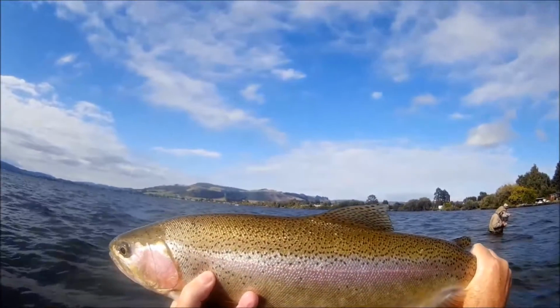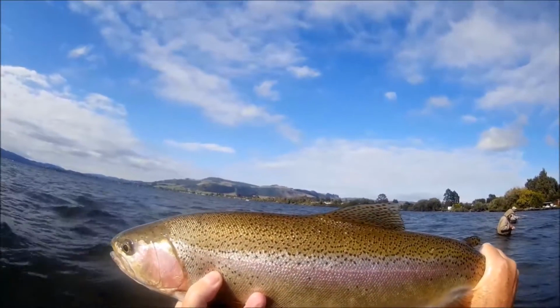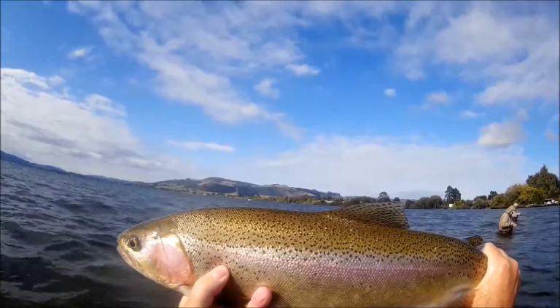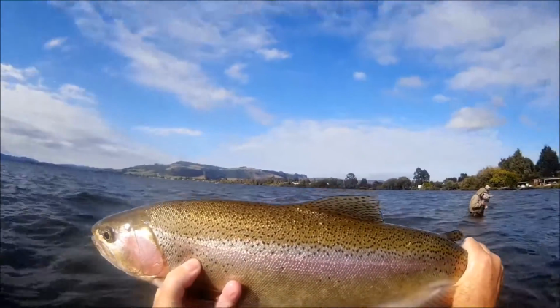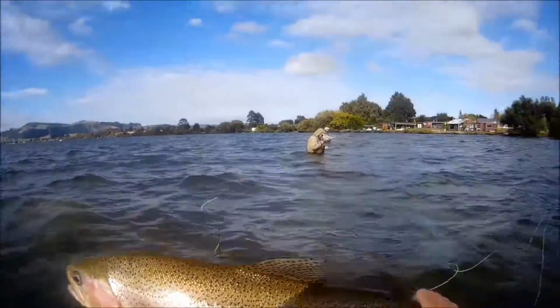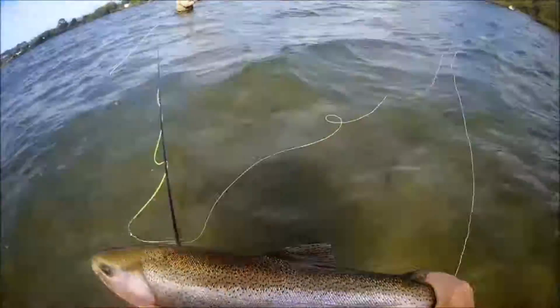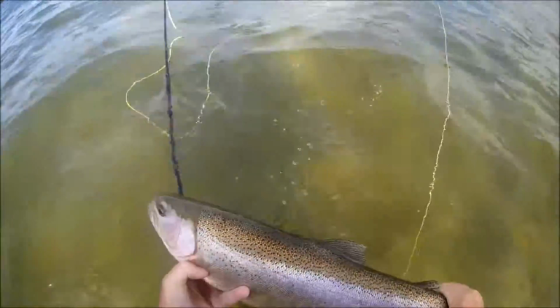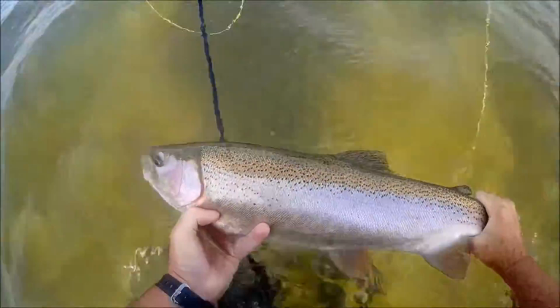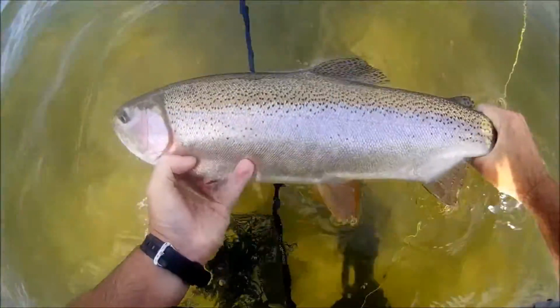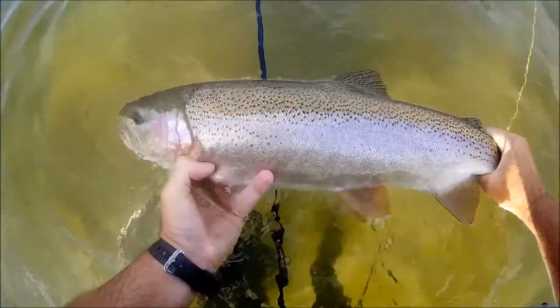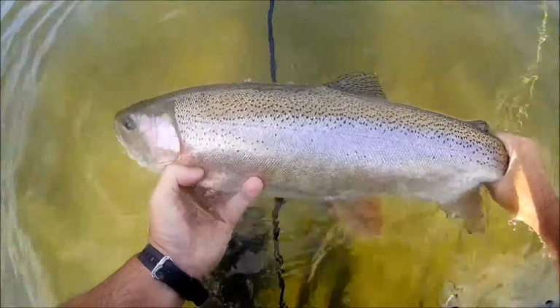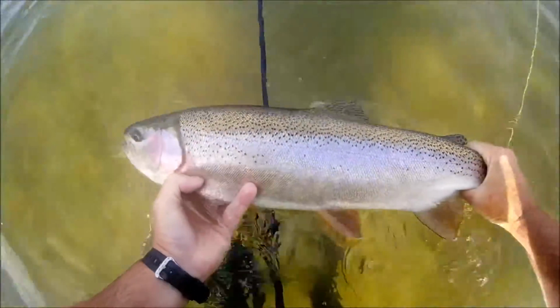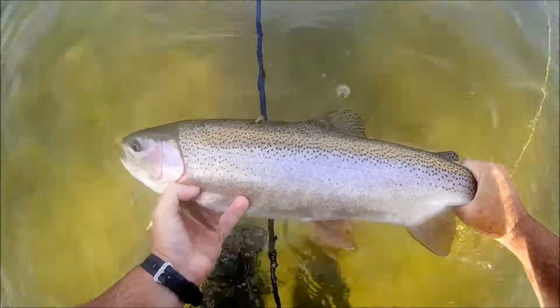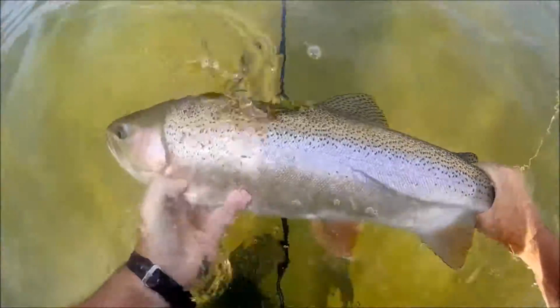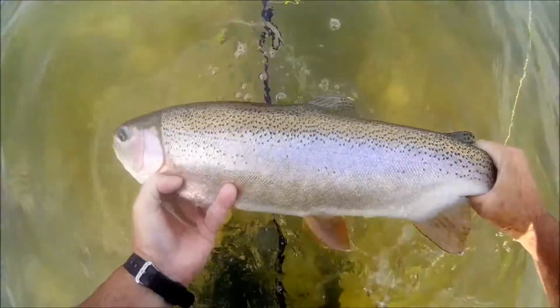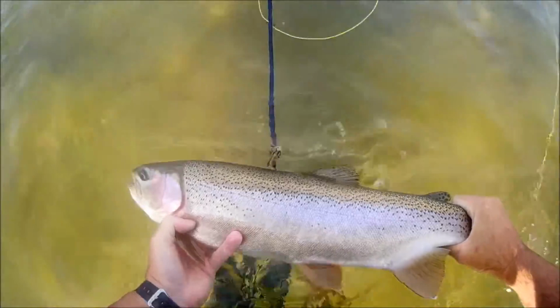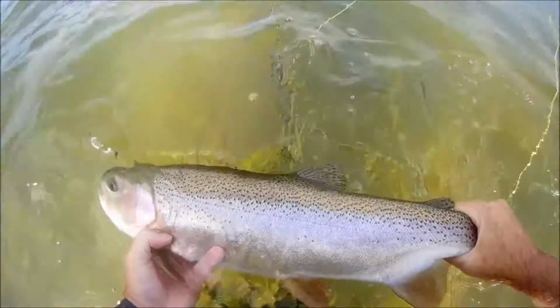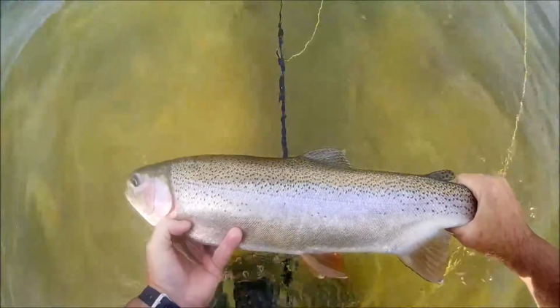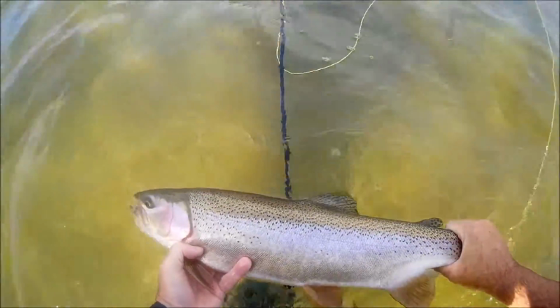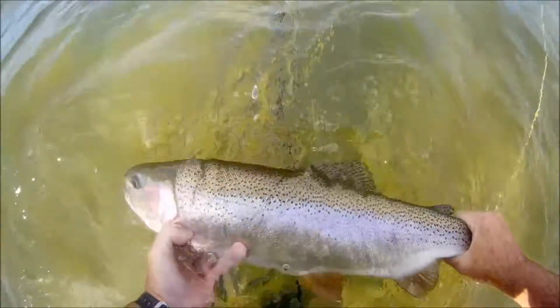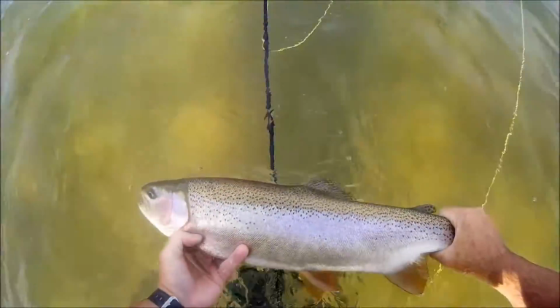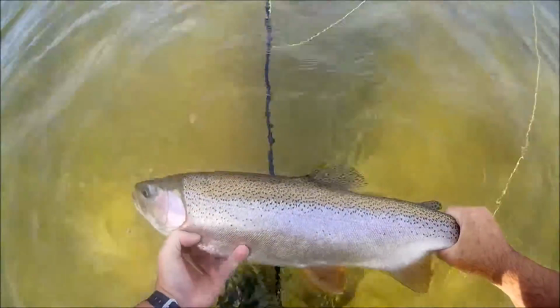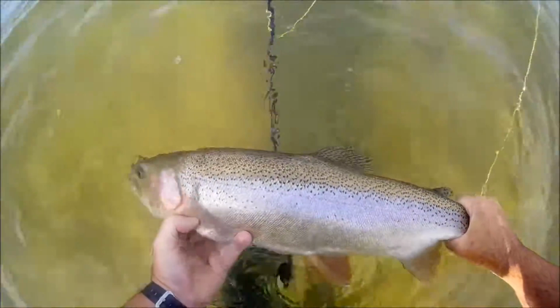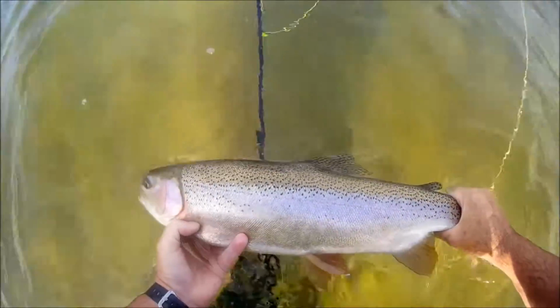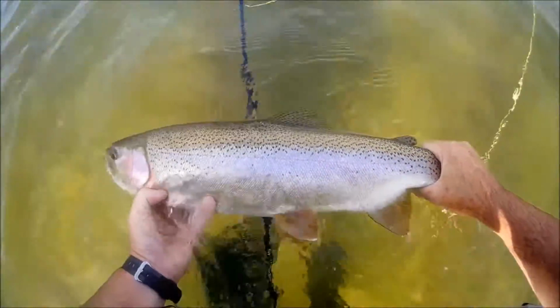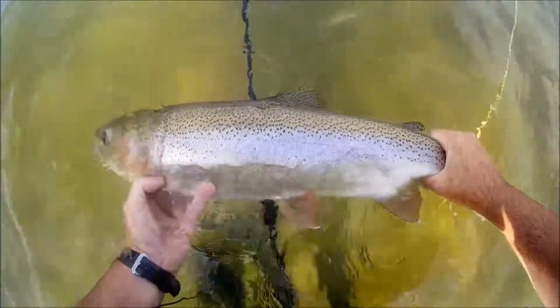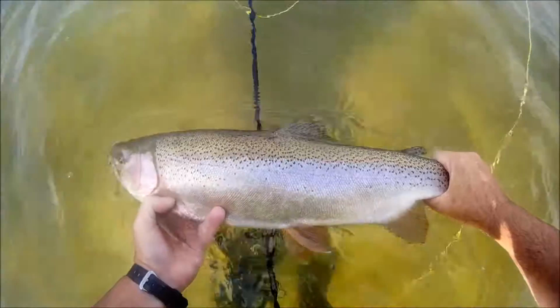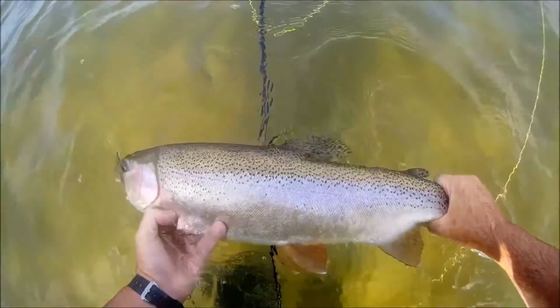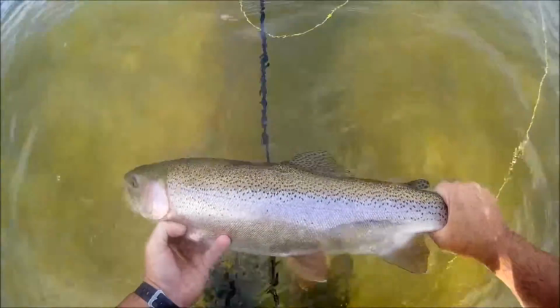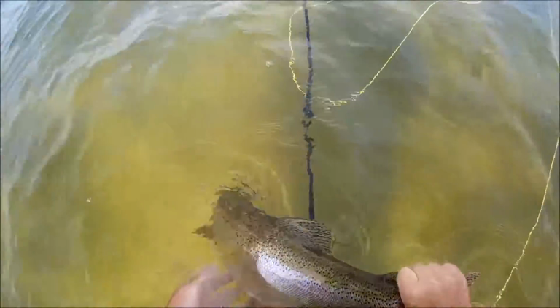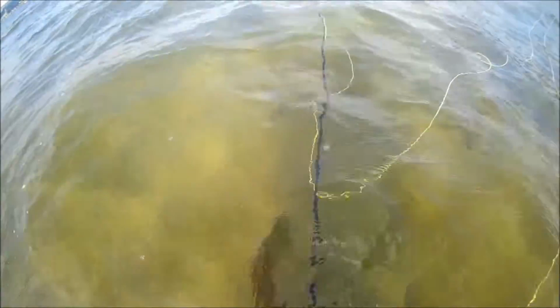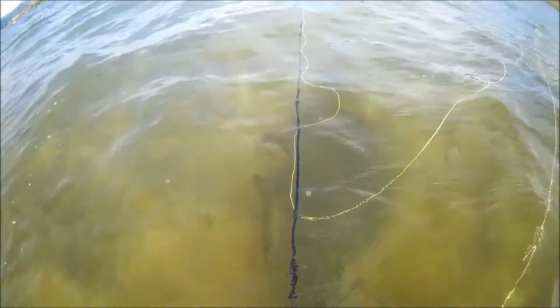I'm happy to send that home. Beautiful fish. Good way.